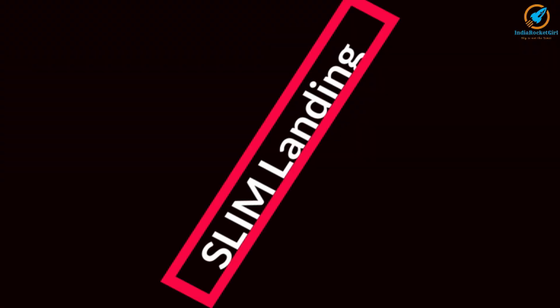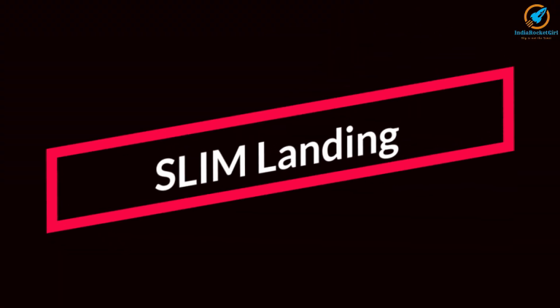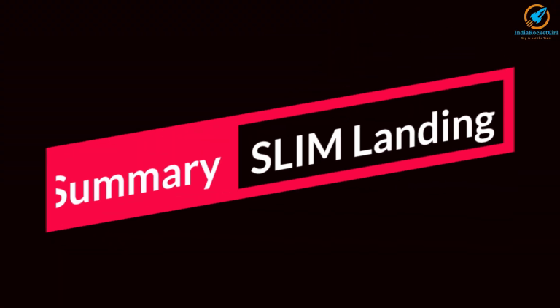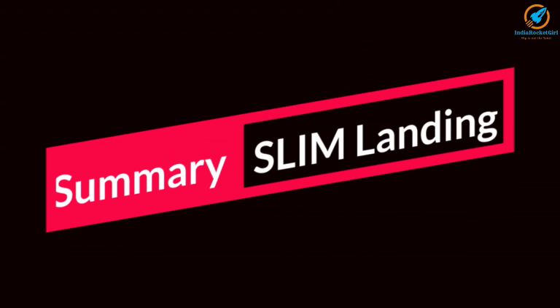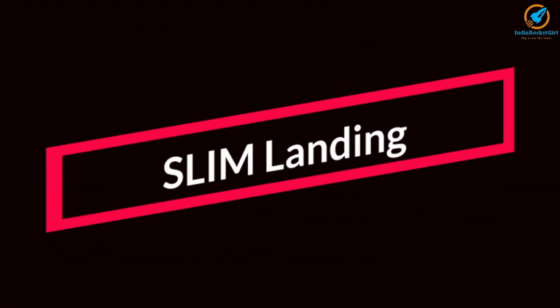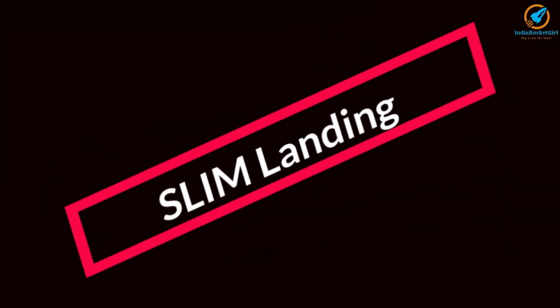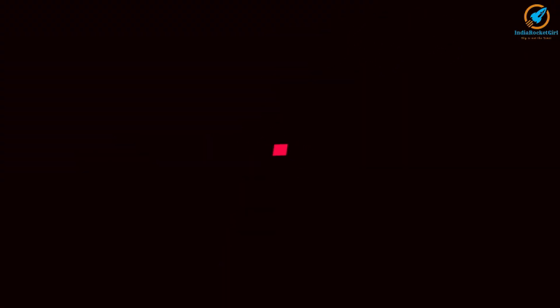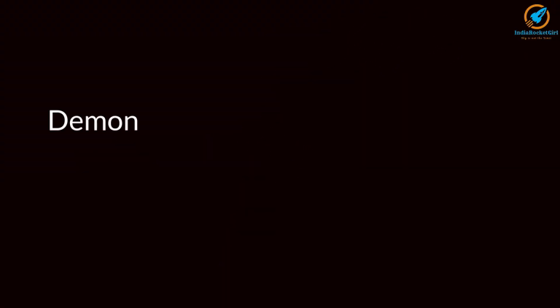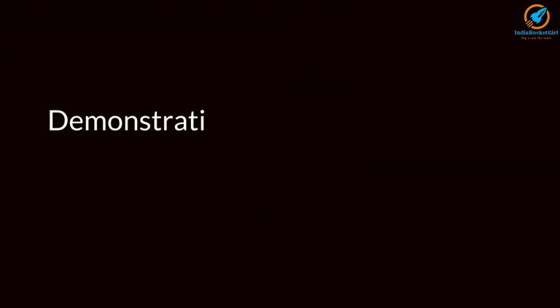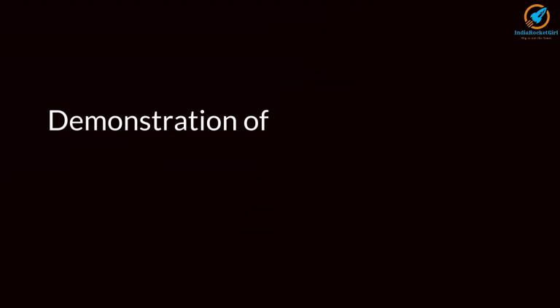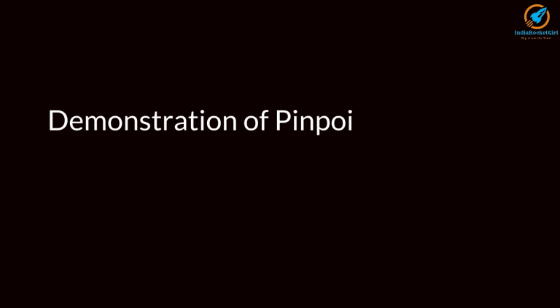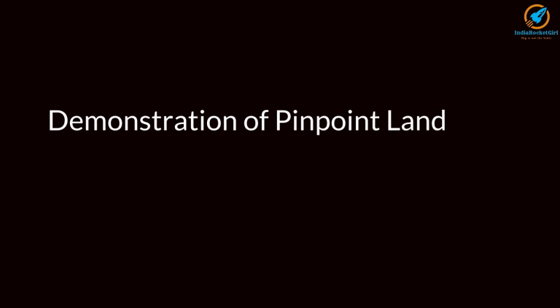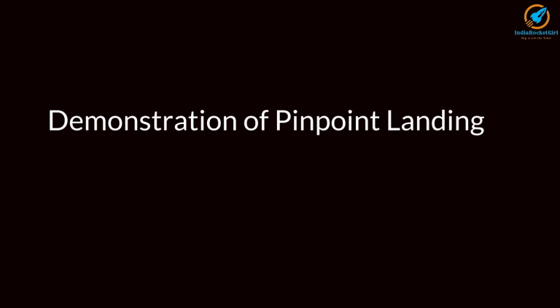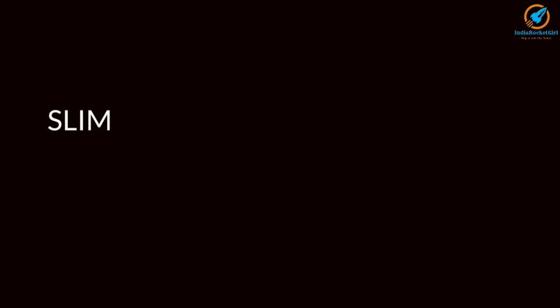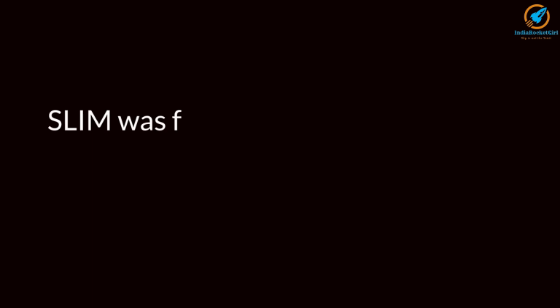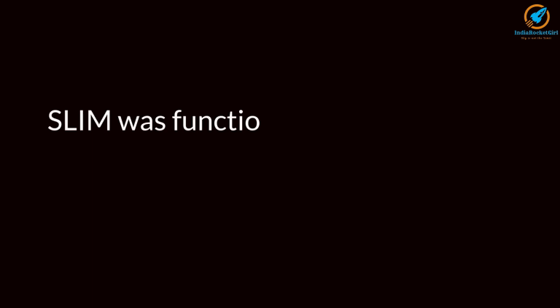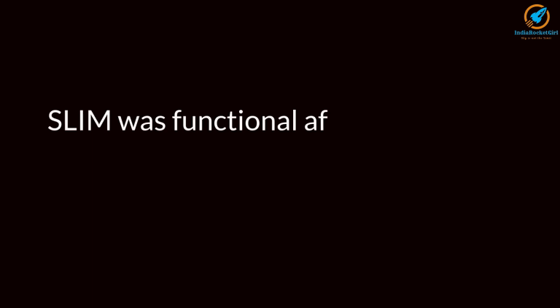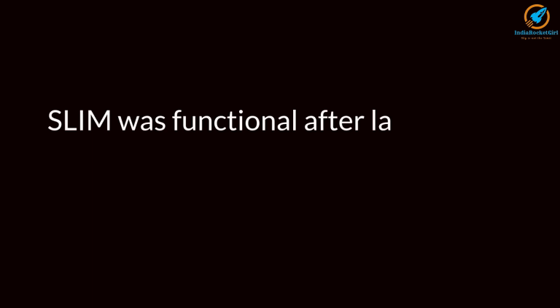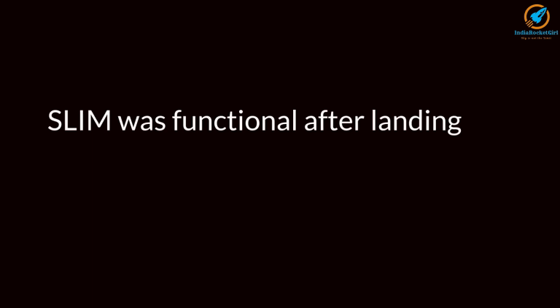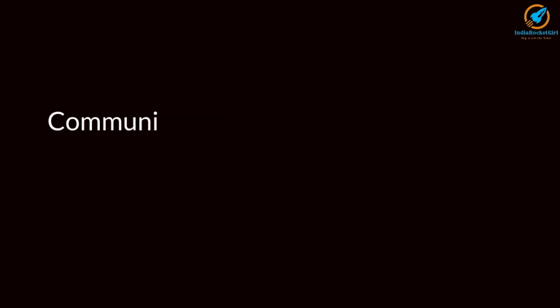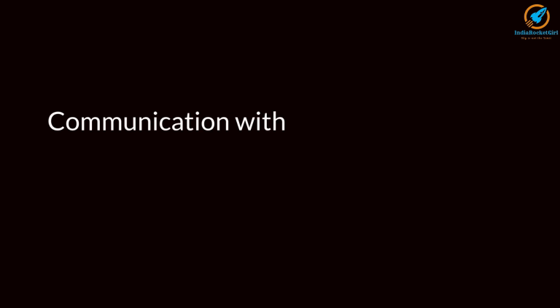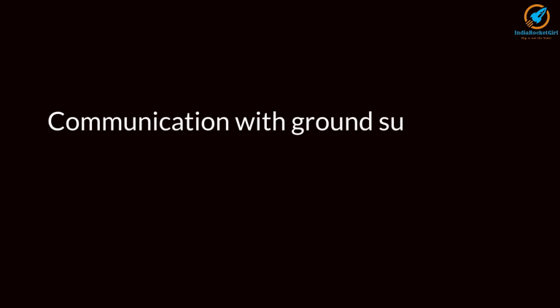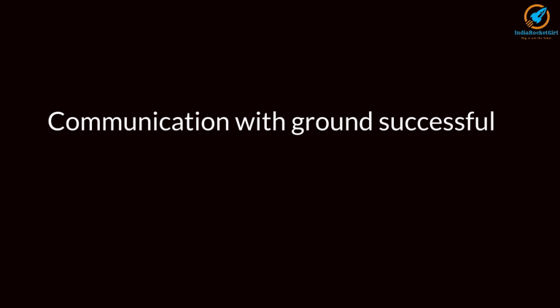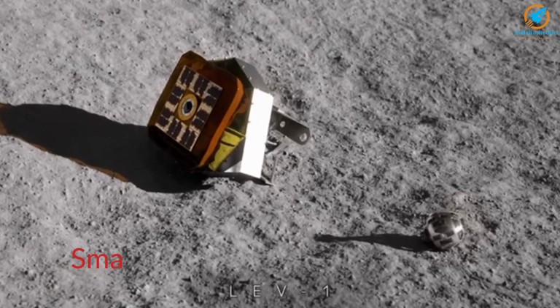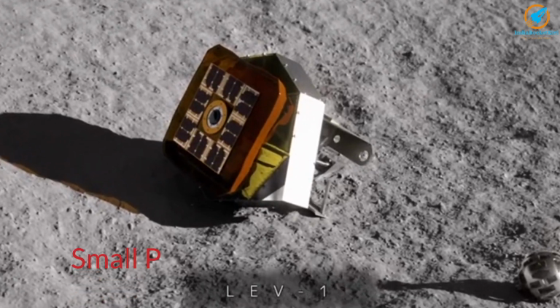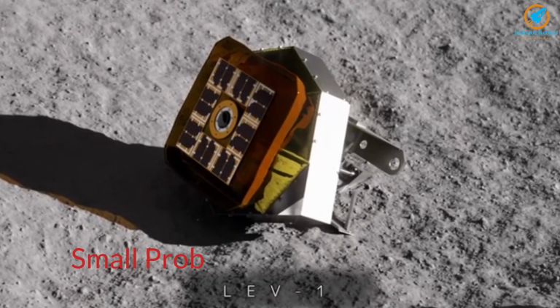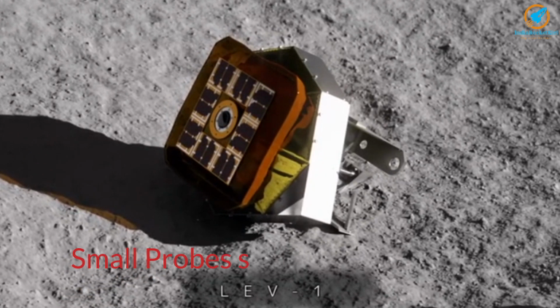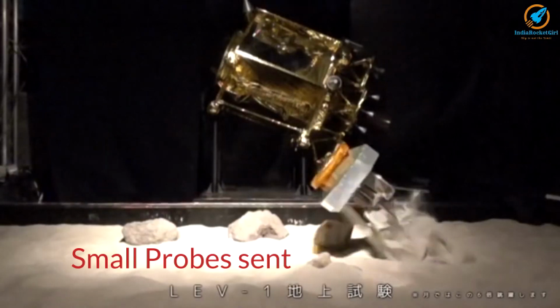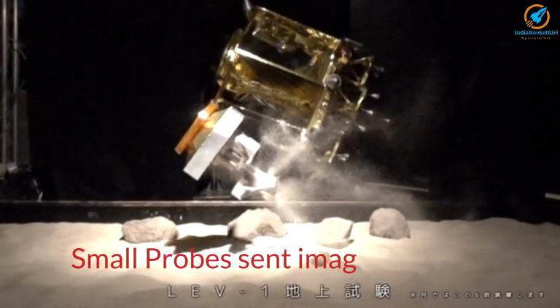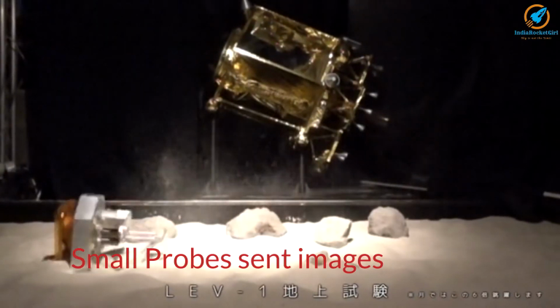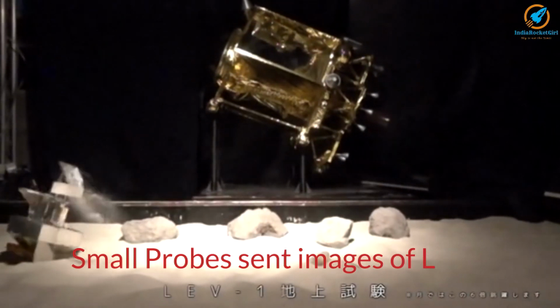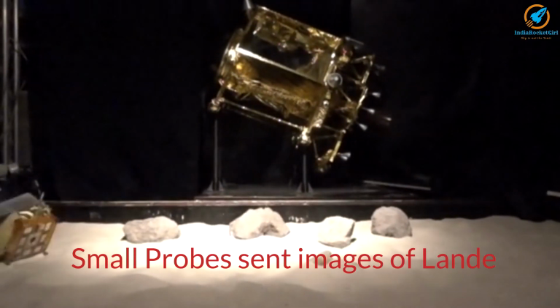Overall, what was achieved? JAXA was able to demonstrate pinpoint landing. The spacecraft was functional after landing and communication was established. The two probes, LEV-1 and LEV-2, functioned as planned.